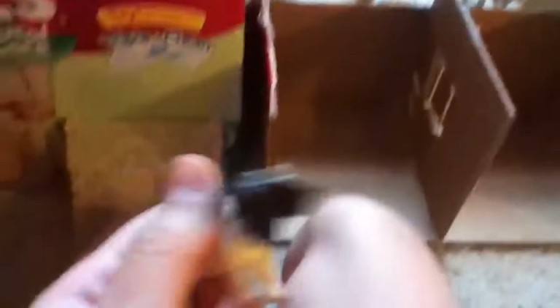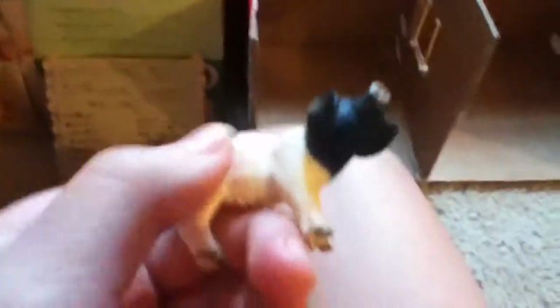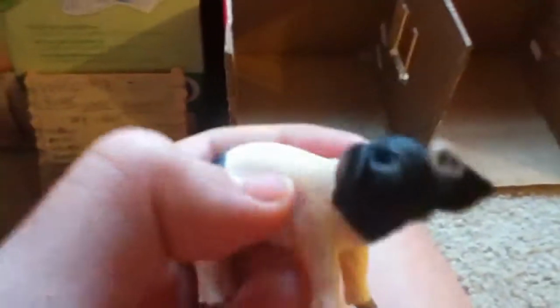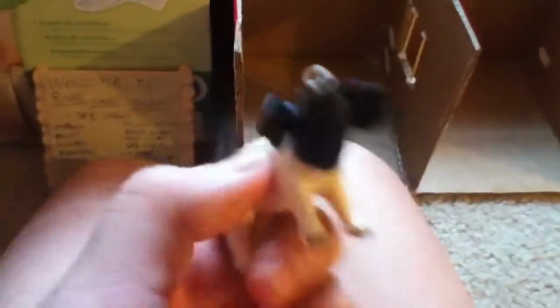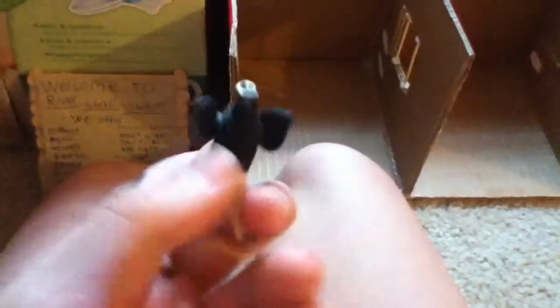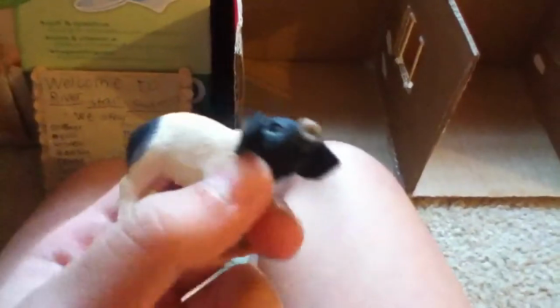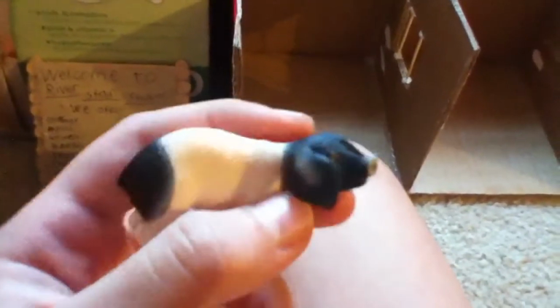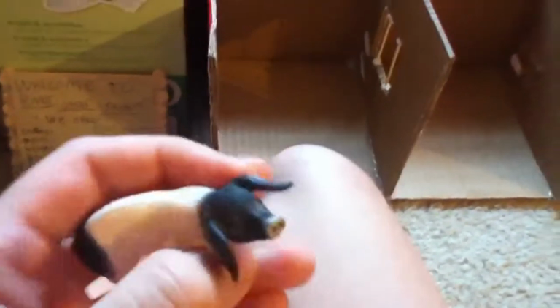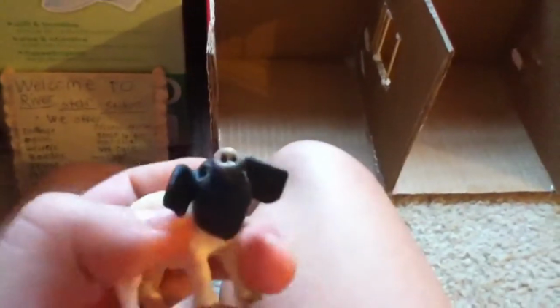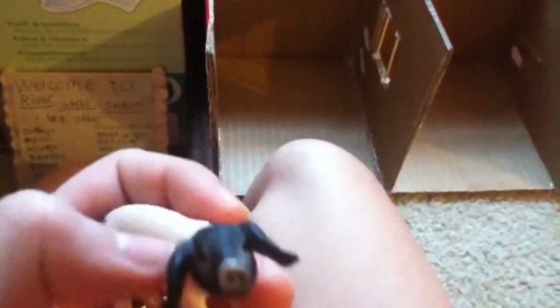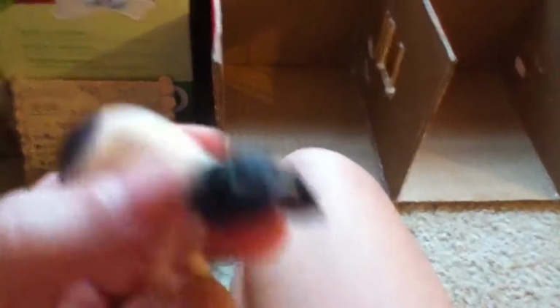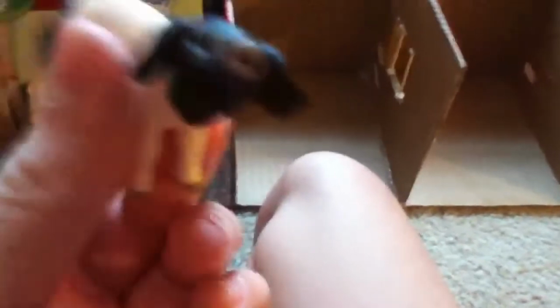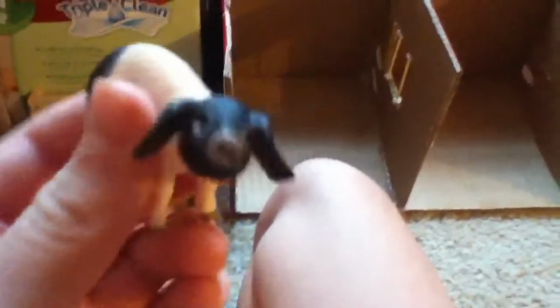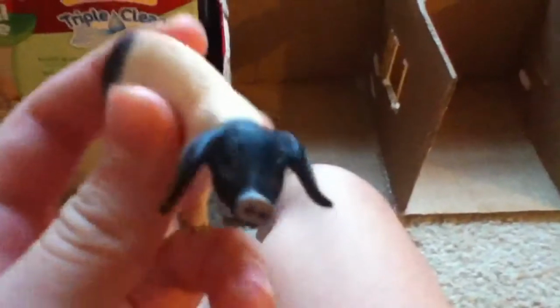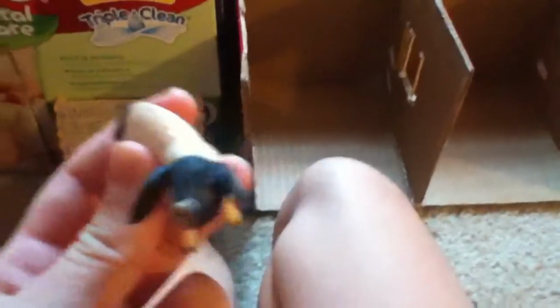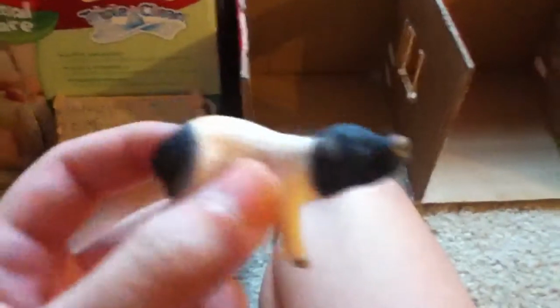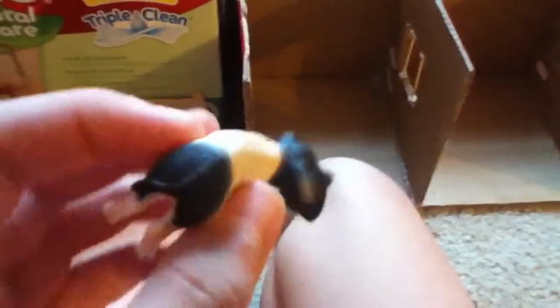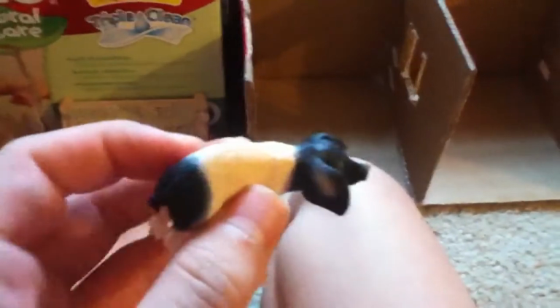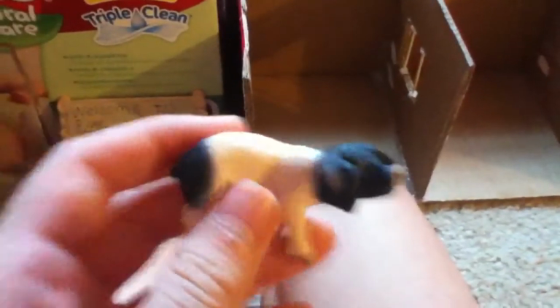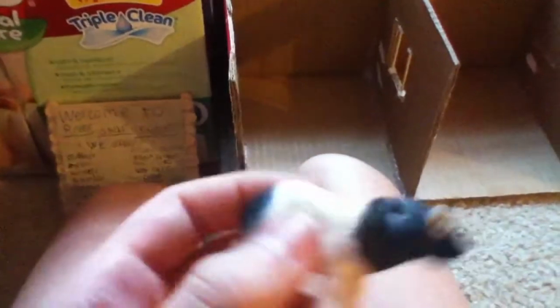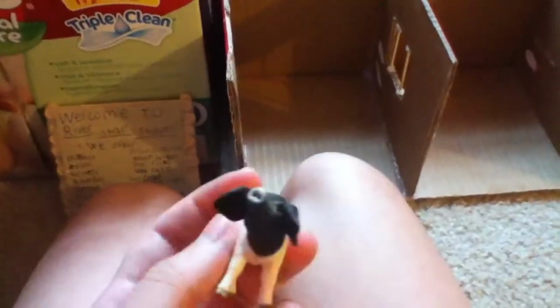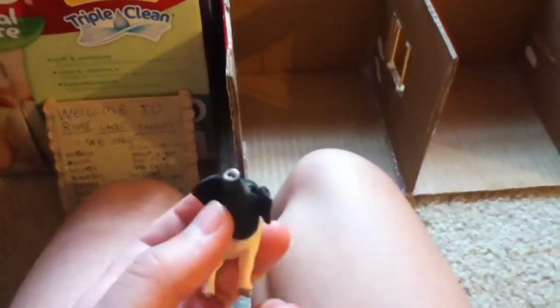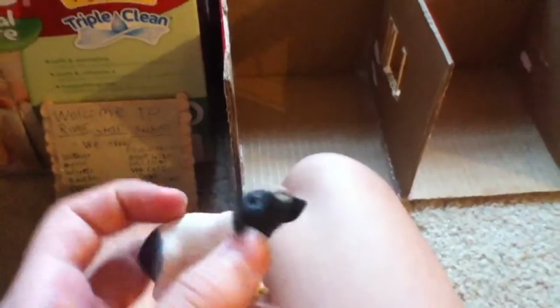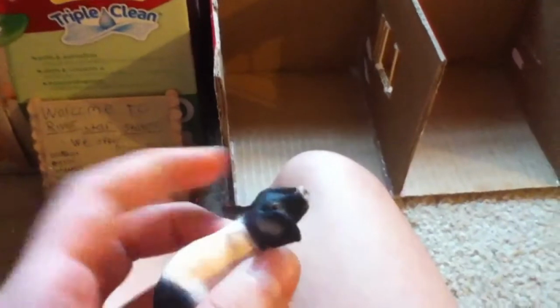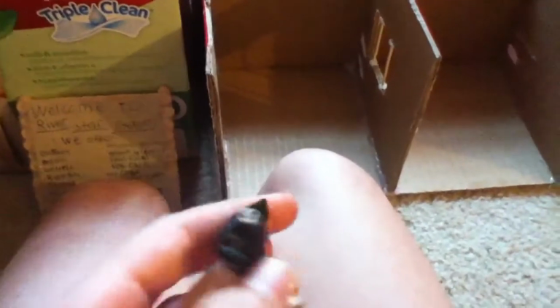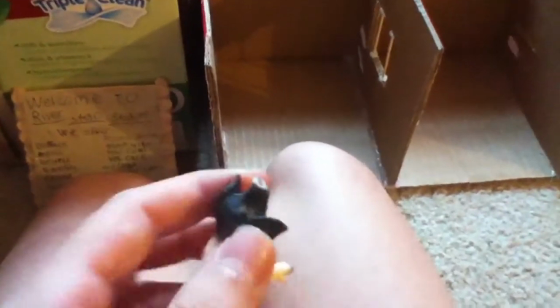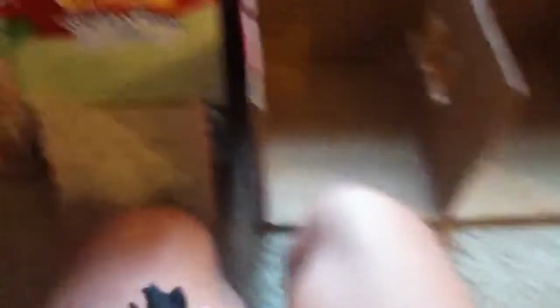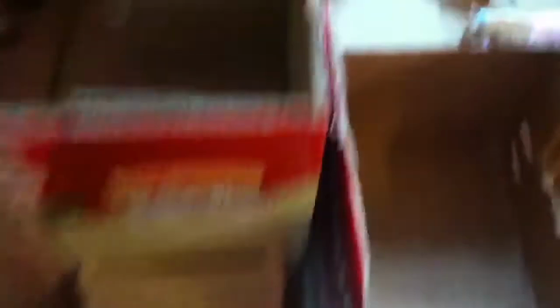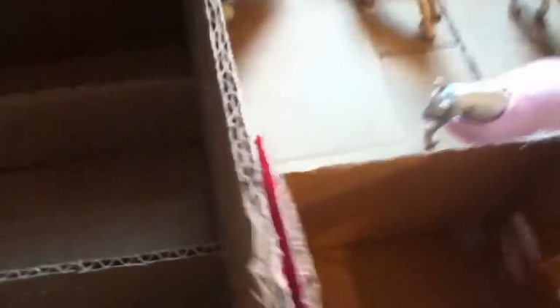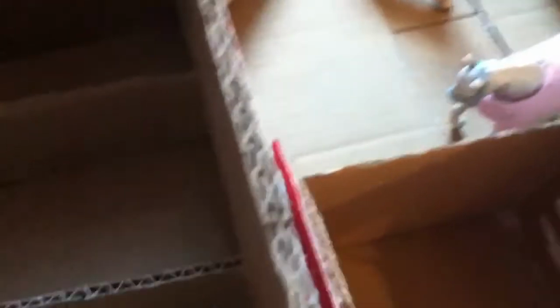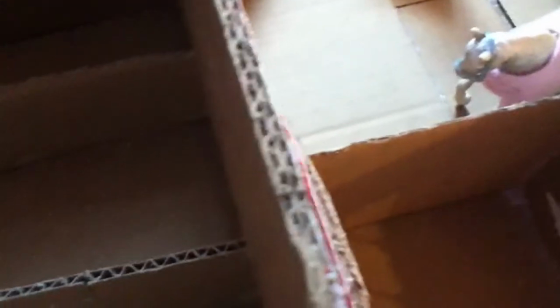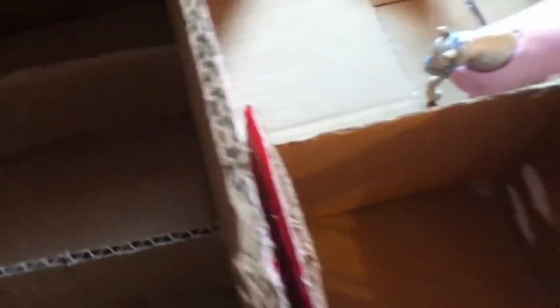This is my piglet, a Schleich piglet, but it doesn't have a name. So leave names in the comment box — like, name ideas for the pig.